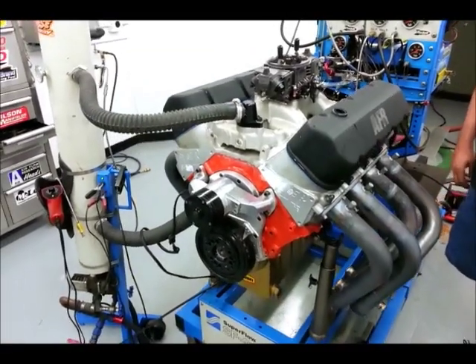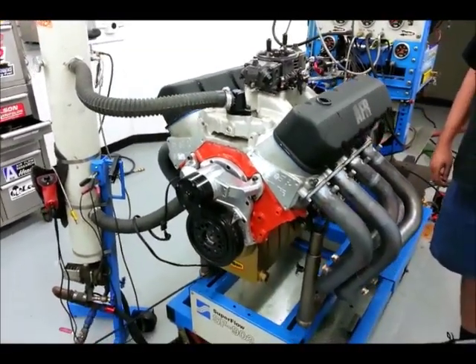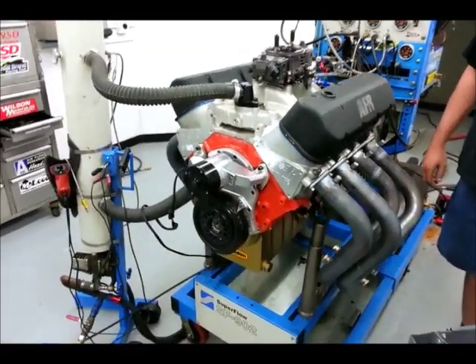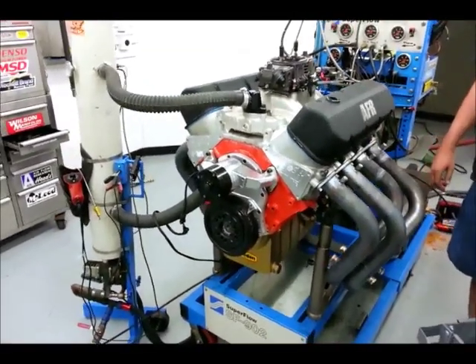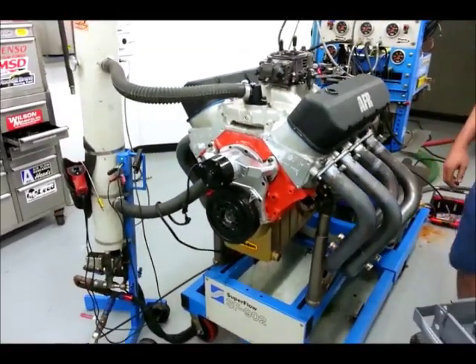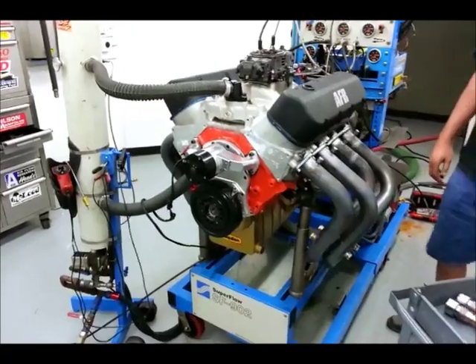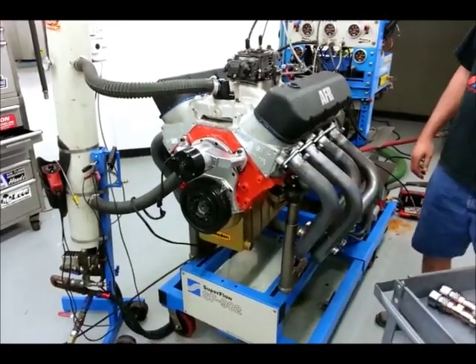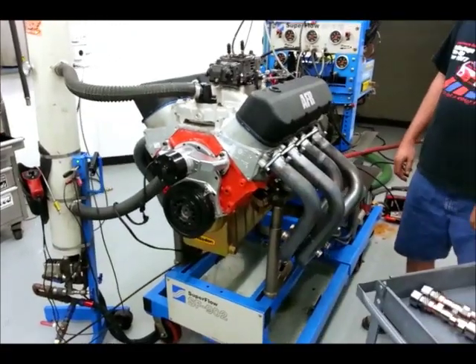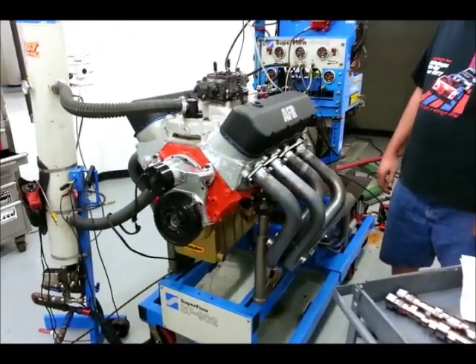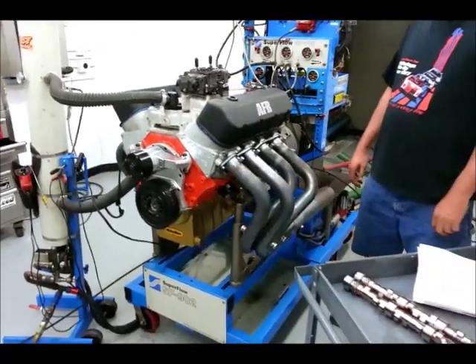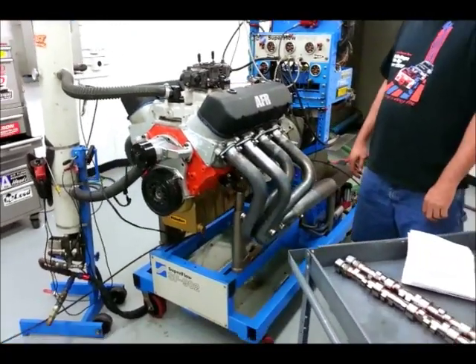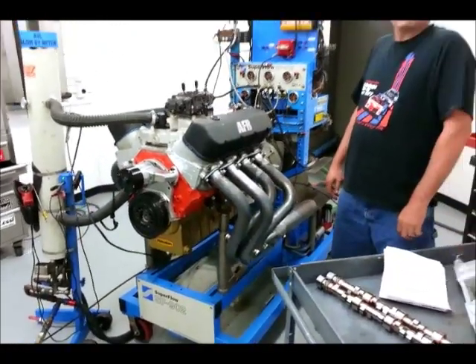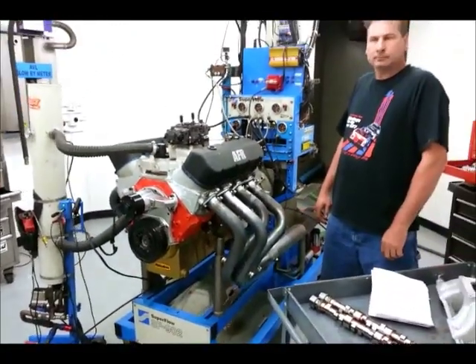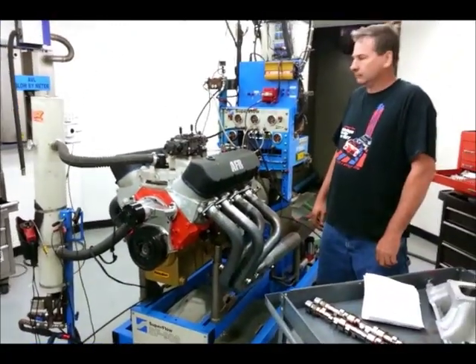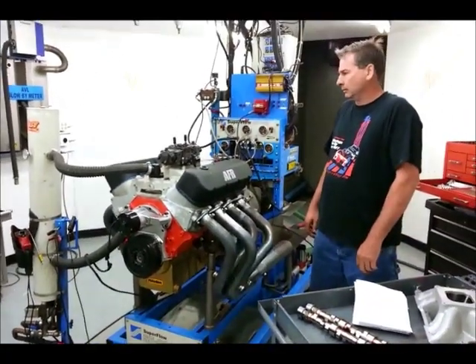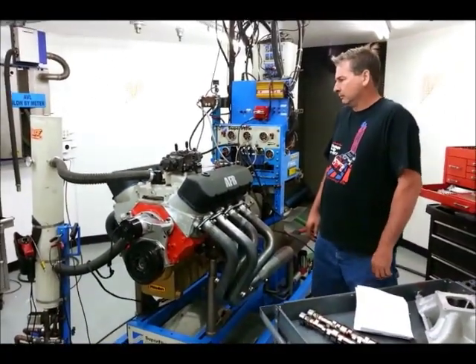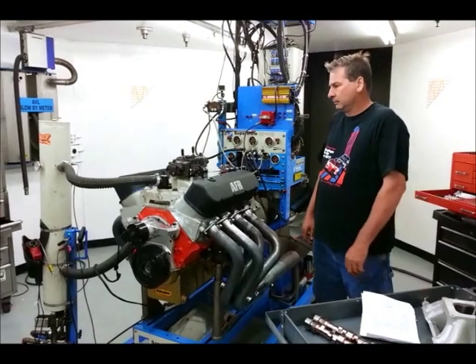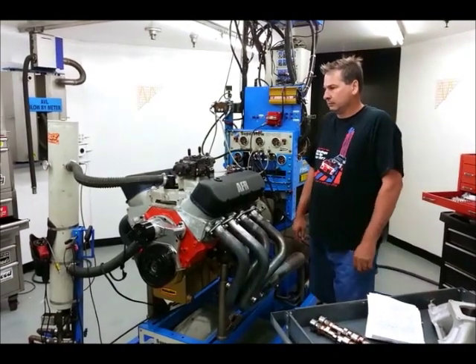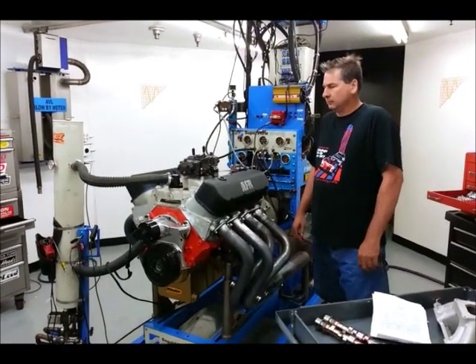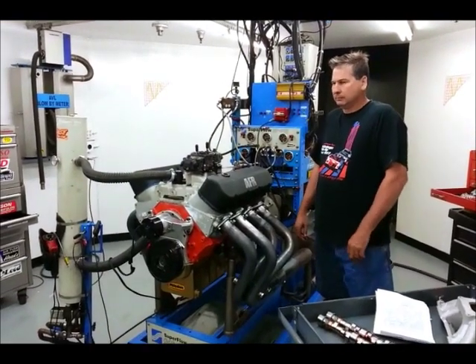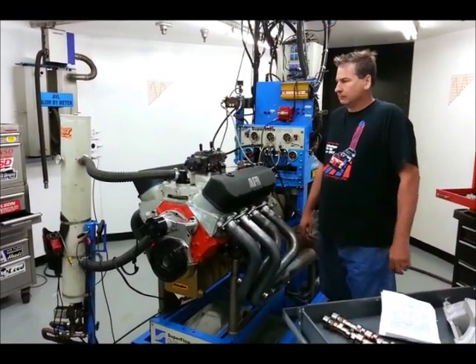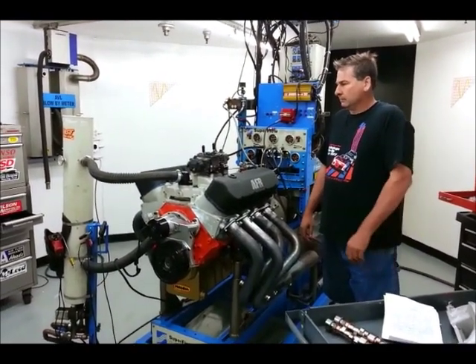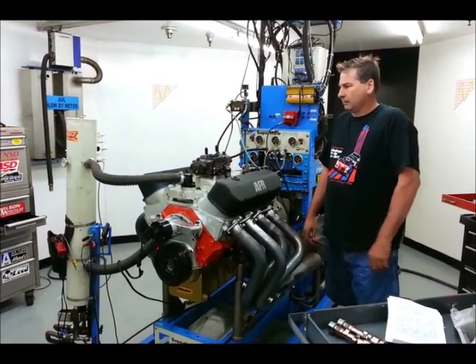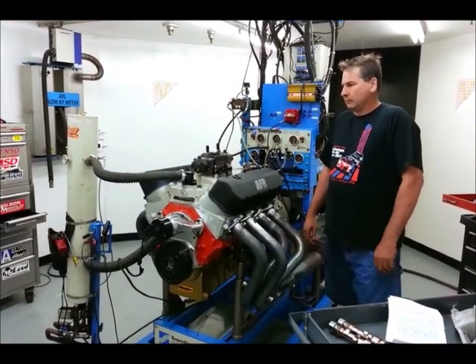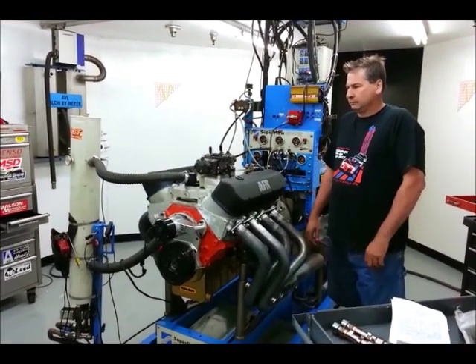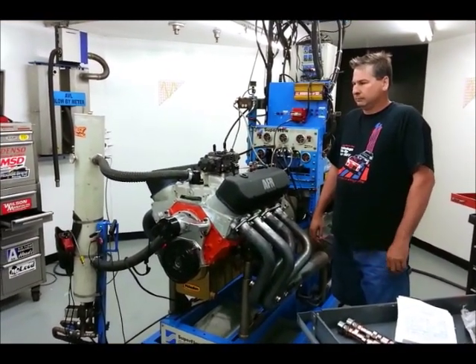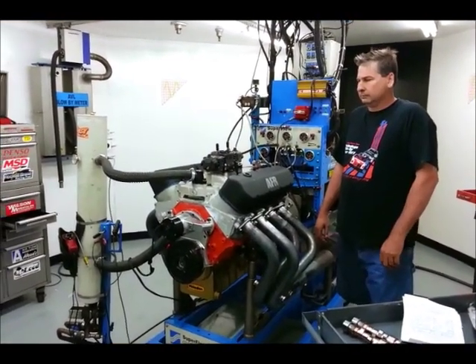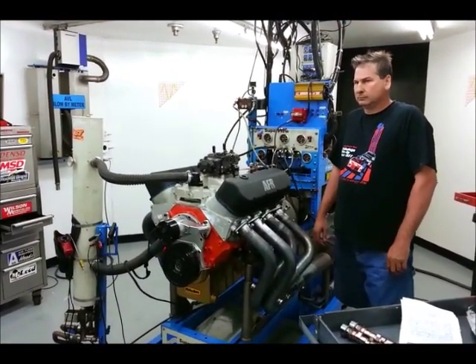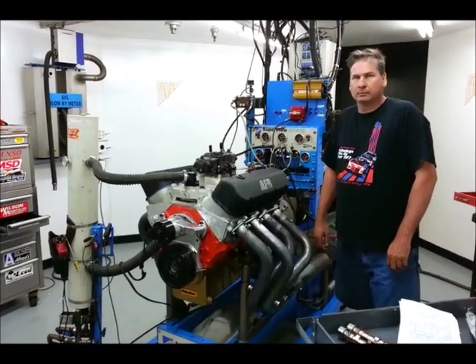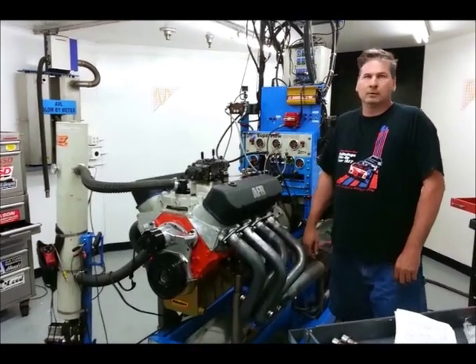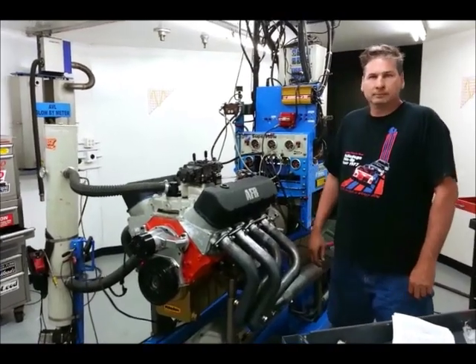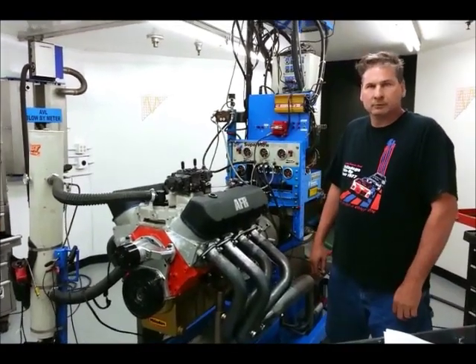Hi guys, this is Johnny Hunkins at Popular Hot Rod Magazine. Today we're here at West Tech Performance Group doing a three-way dyno test on some Crane cams with Steve Dulcich leading this project.